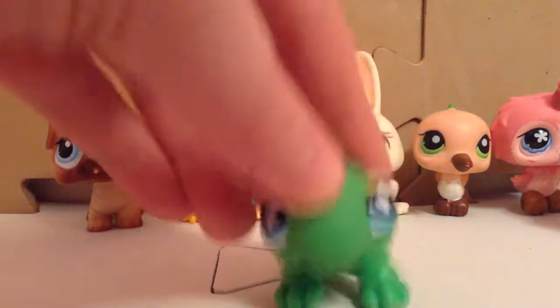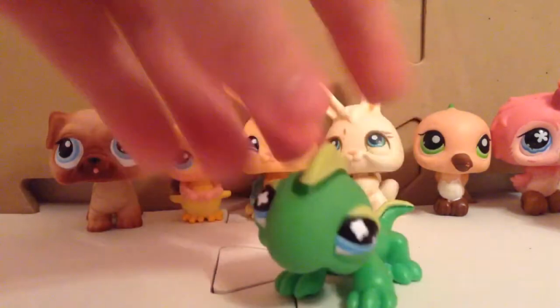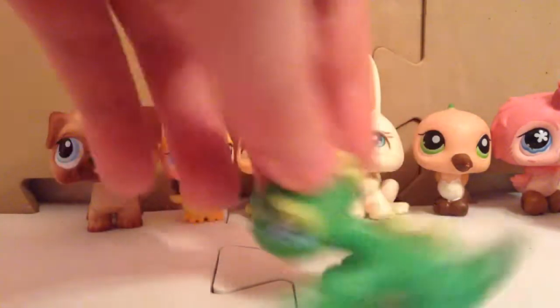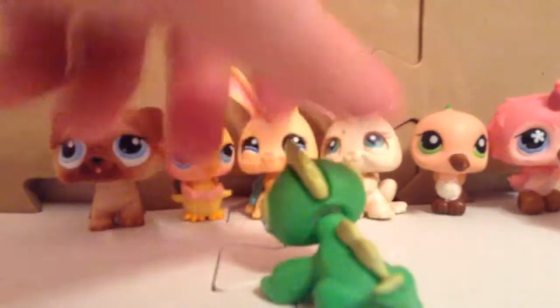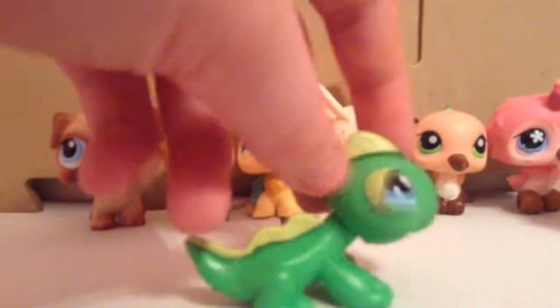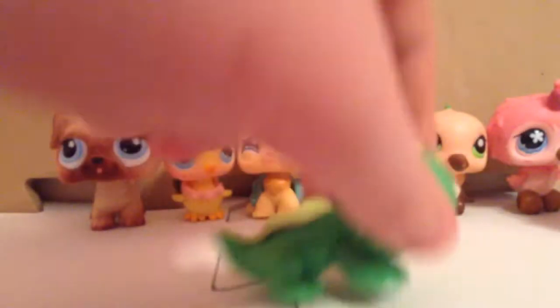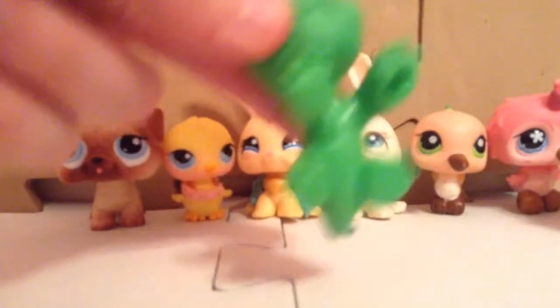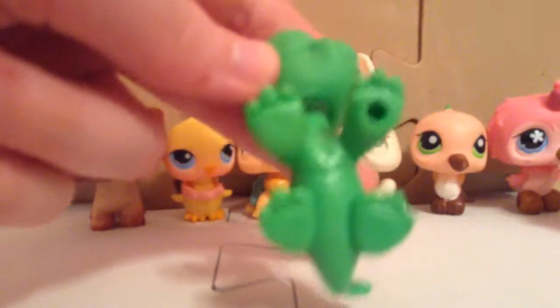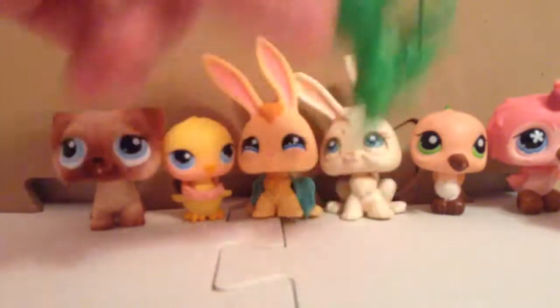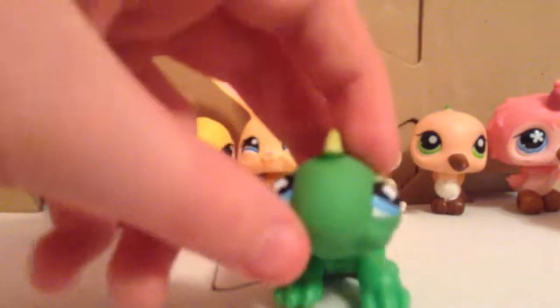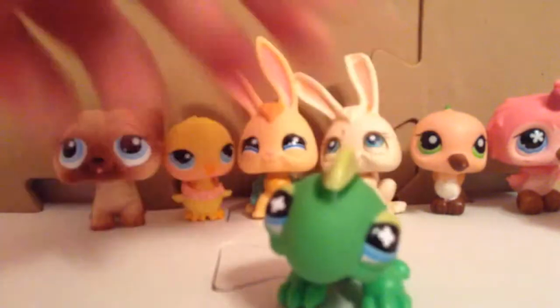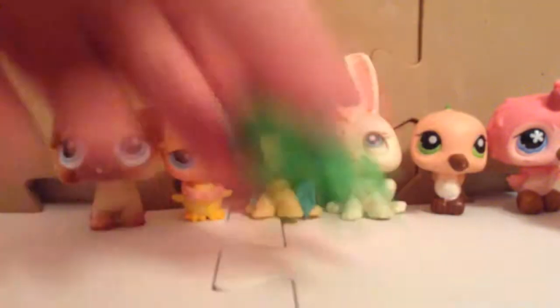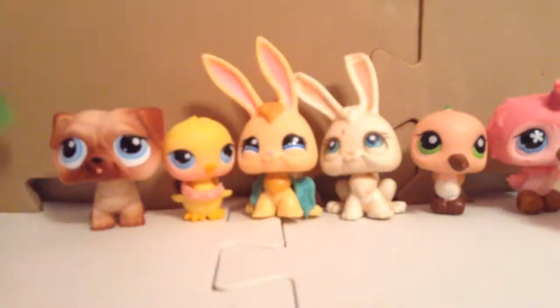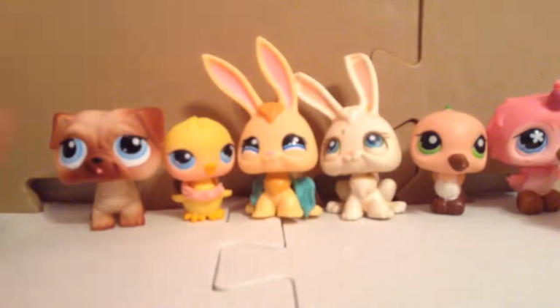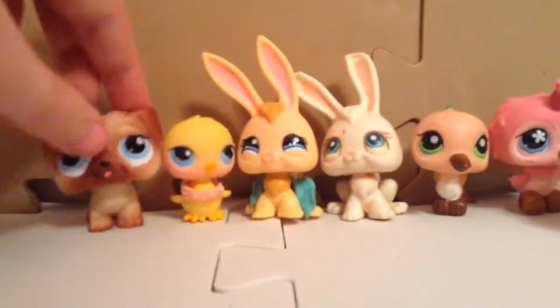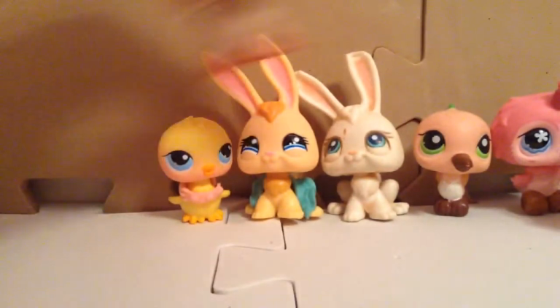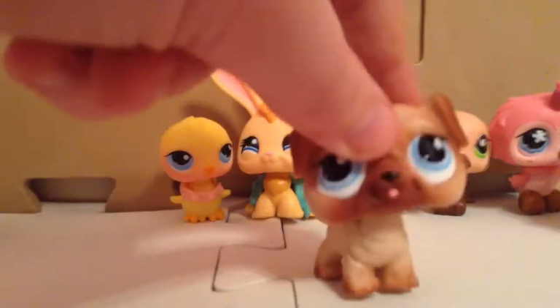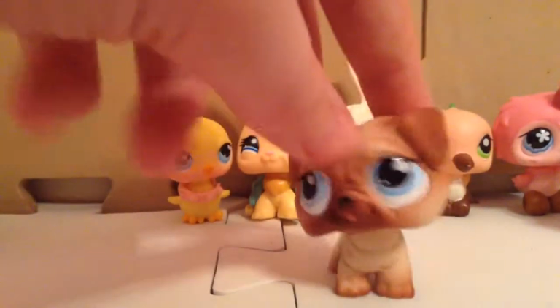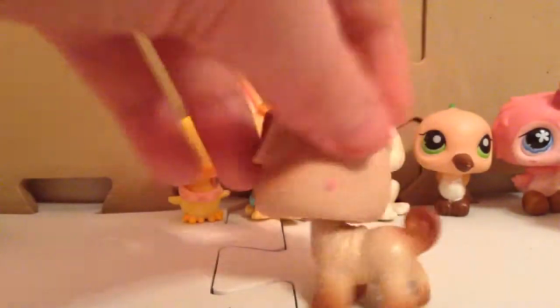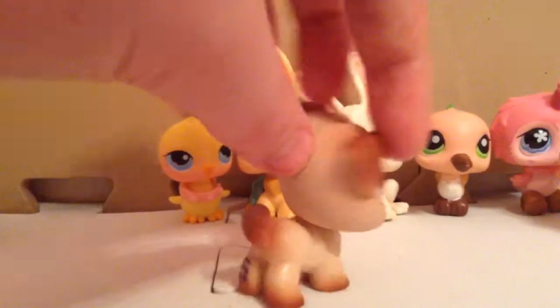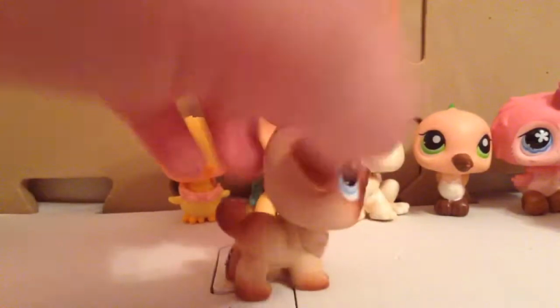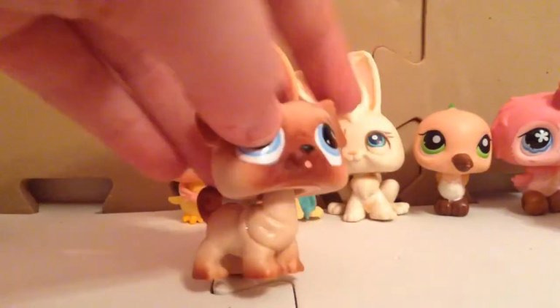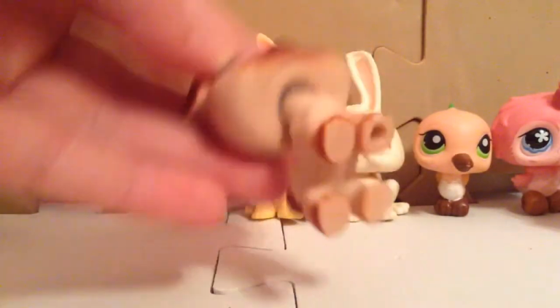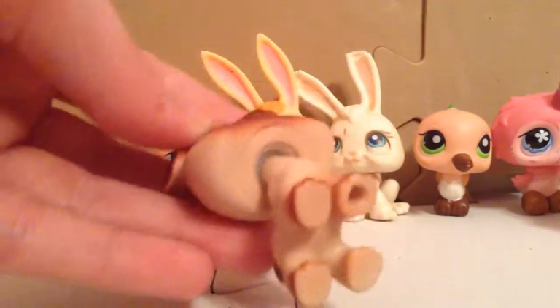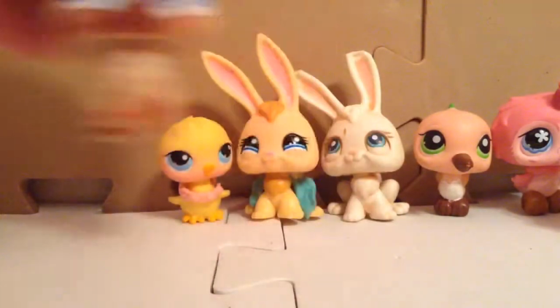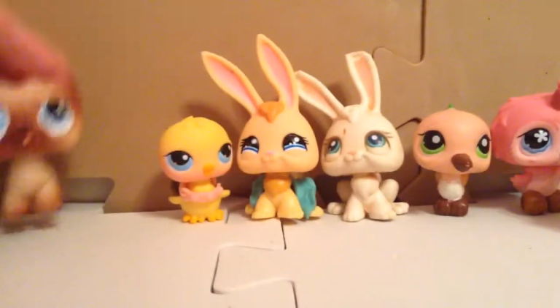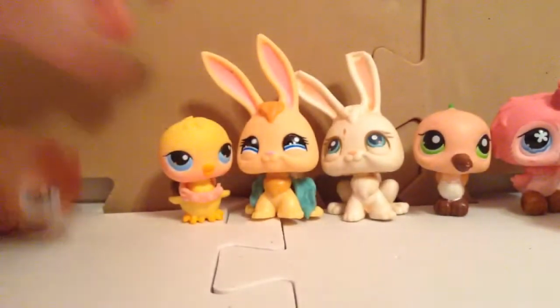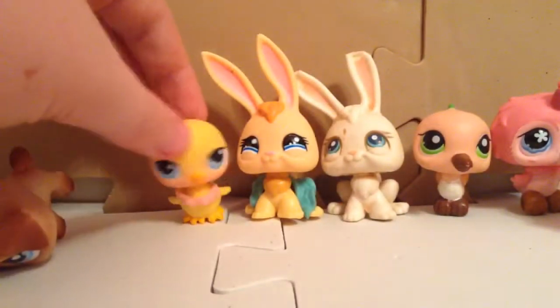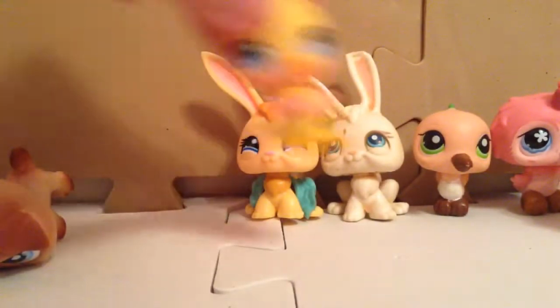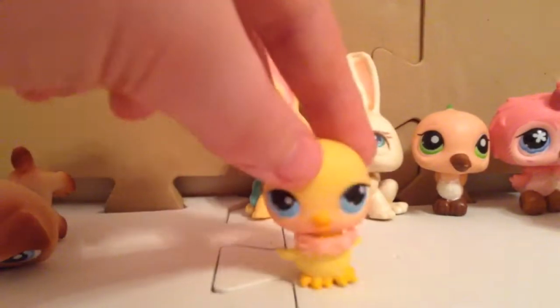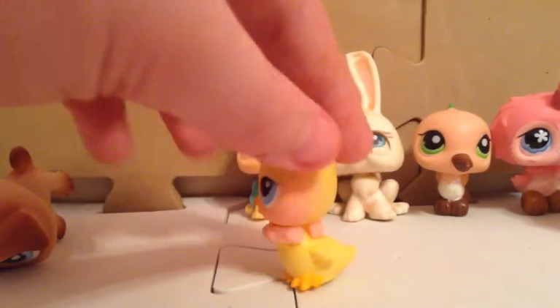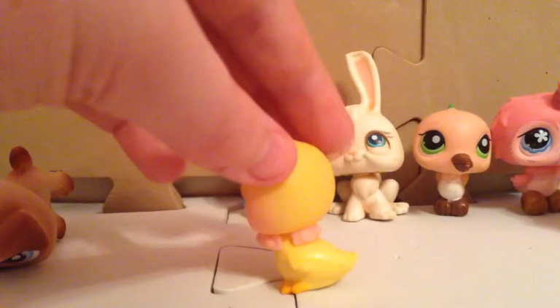First is this iguana. None of these are for trade. Next is this pug. And all of these are real, luckily.